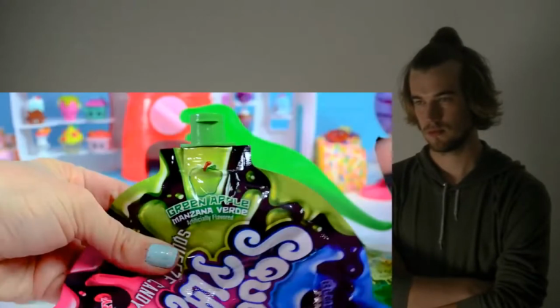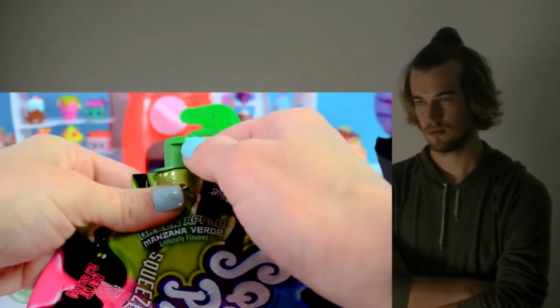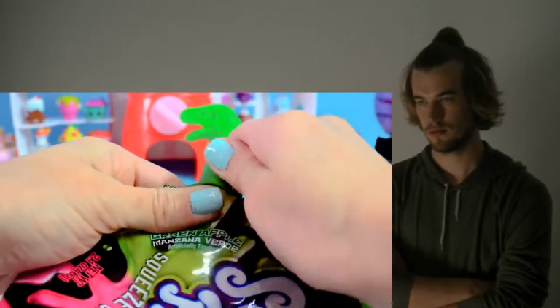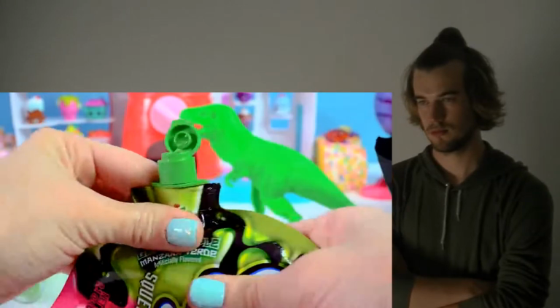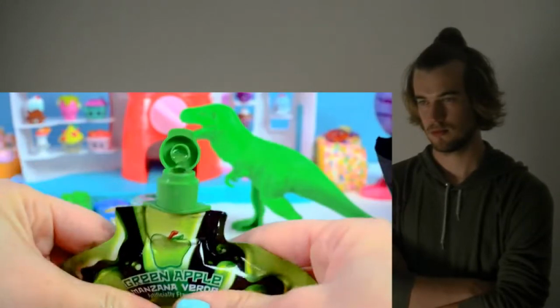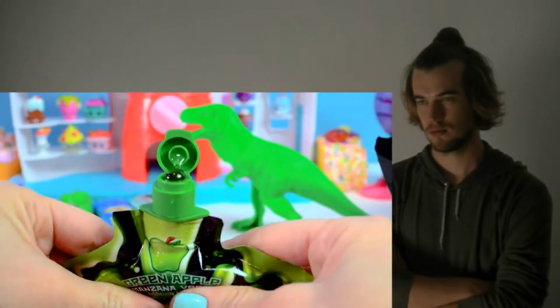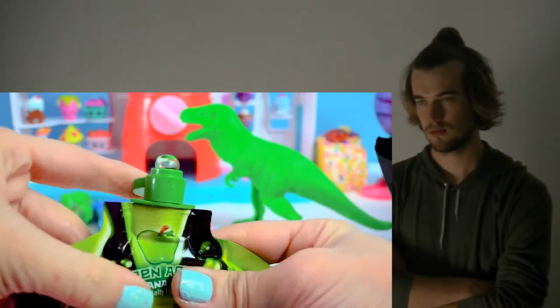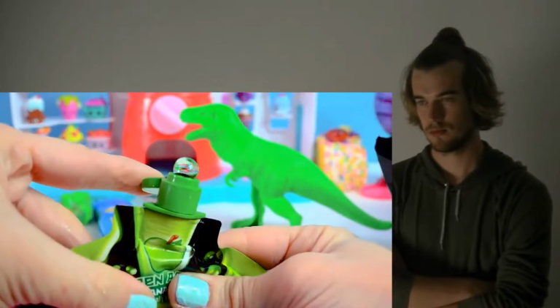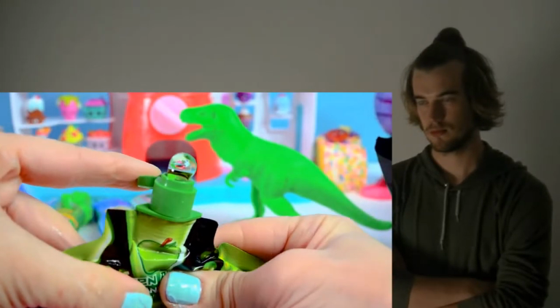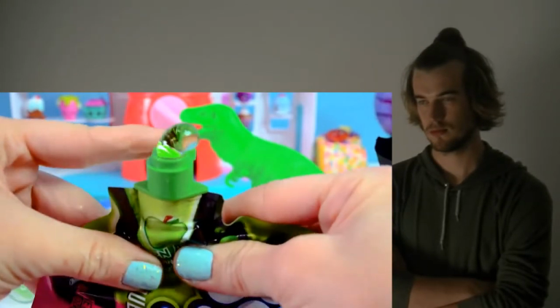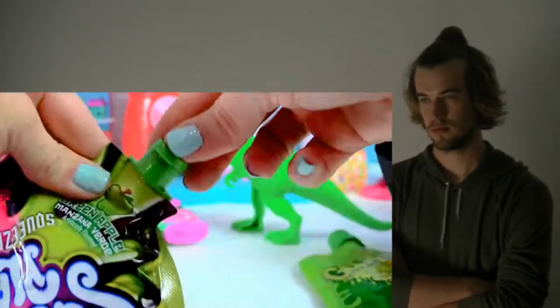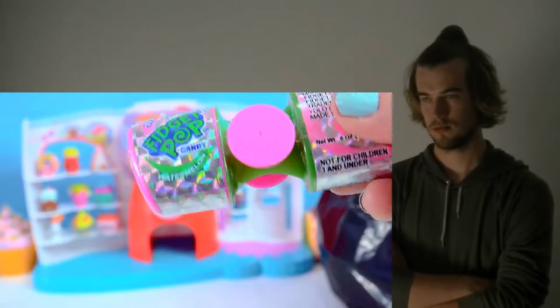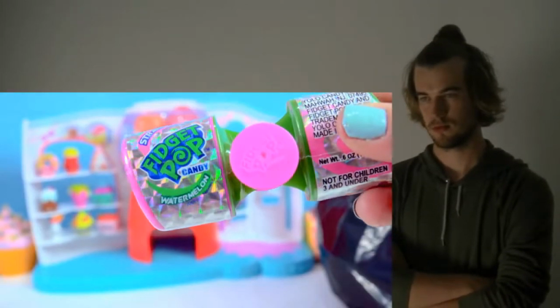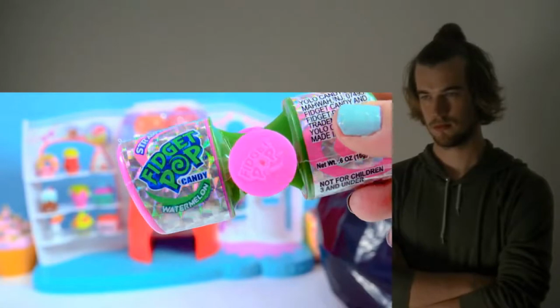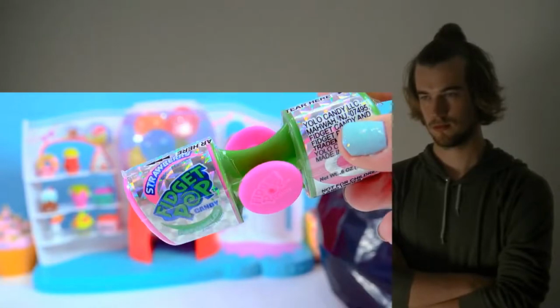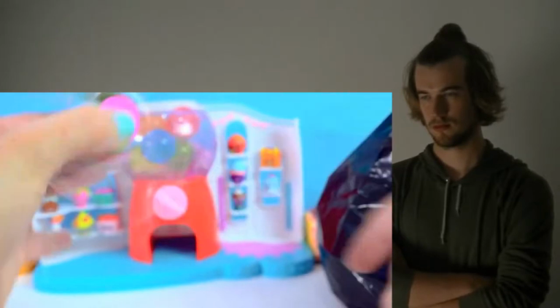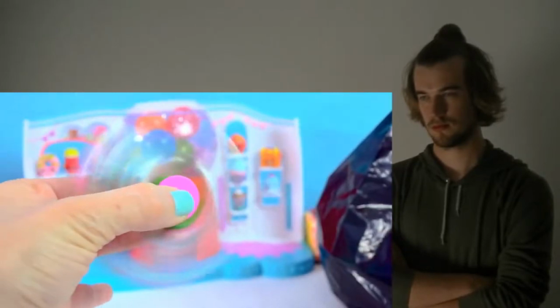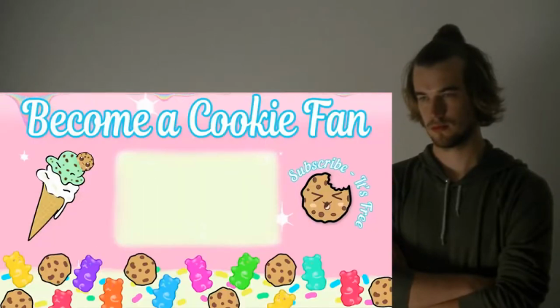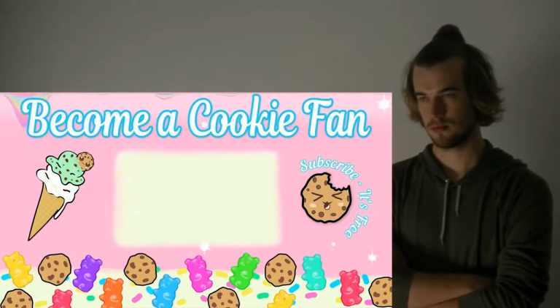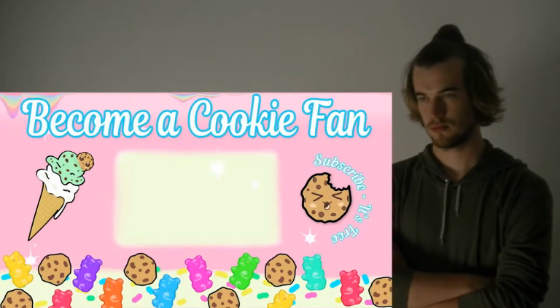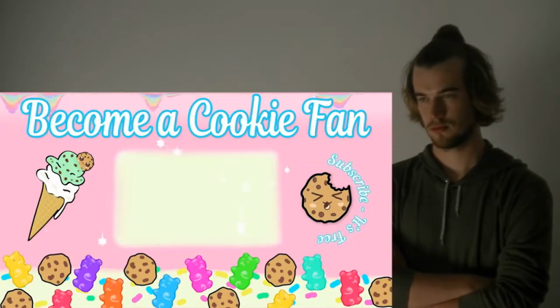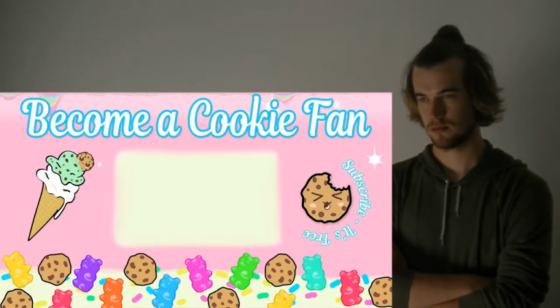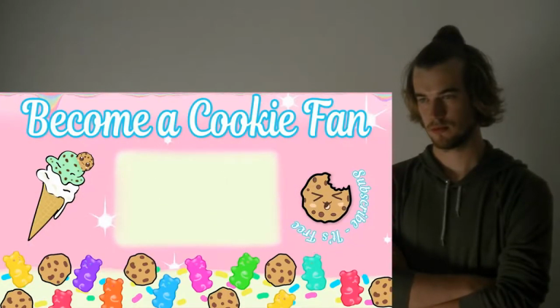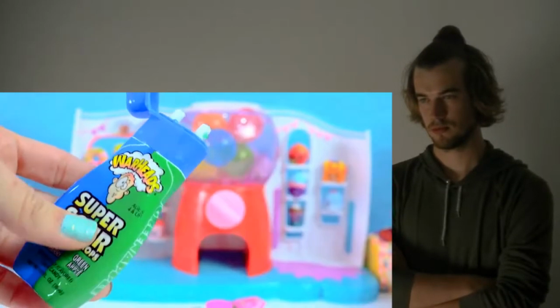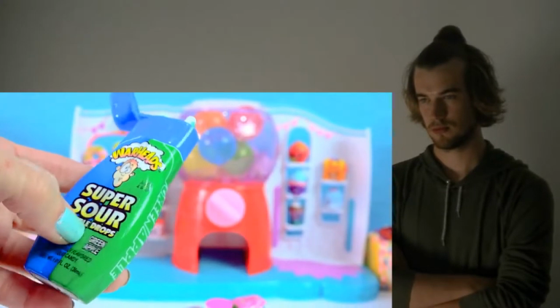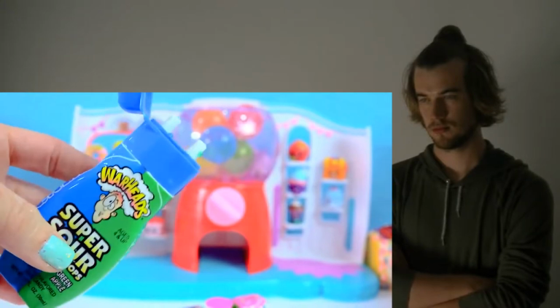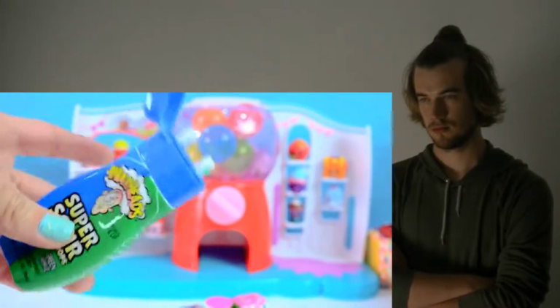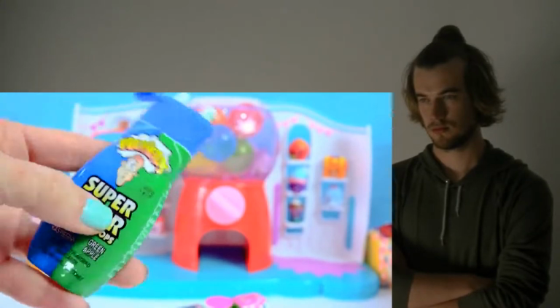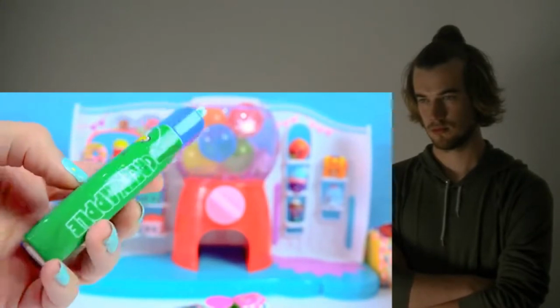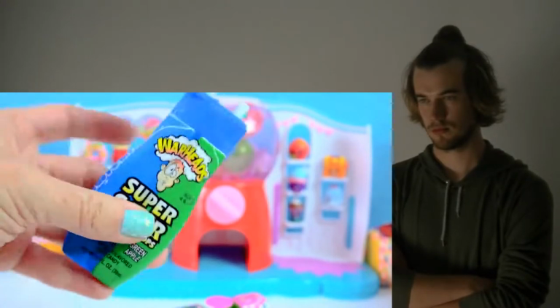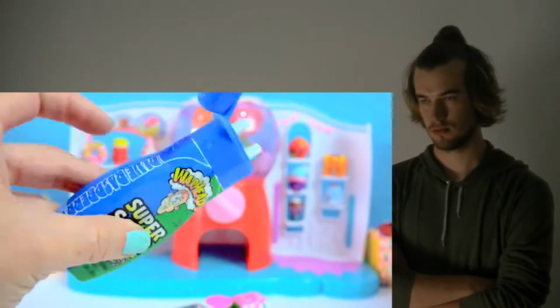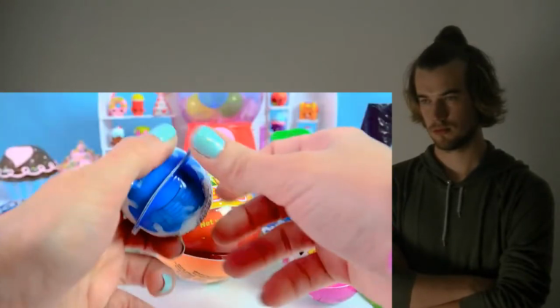Woo! The green apple — here we go, give it a squeeze, get it ready, and taste it. And watermelon flavored on the other side. The green apple is definitely way more sour than the egg.